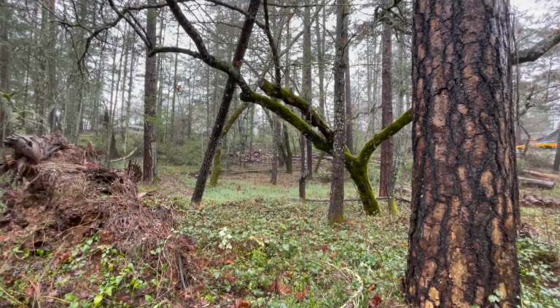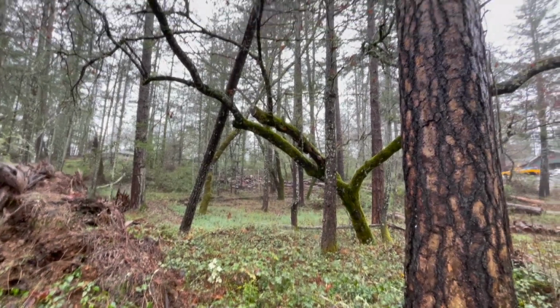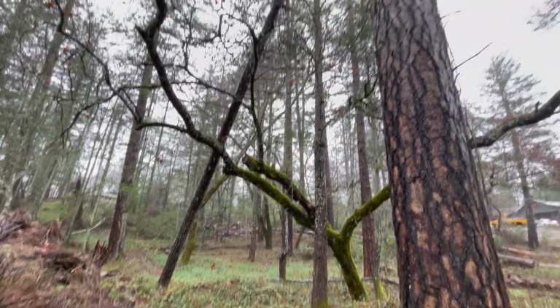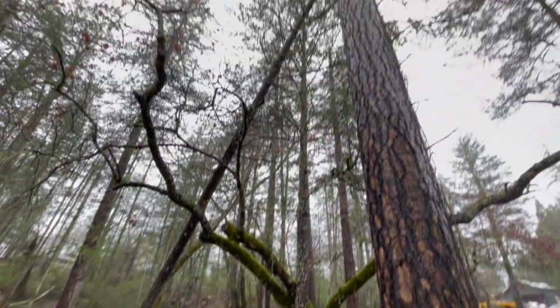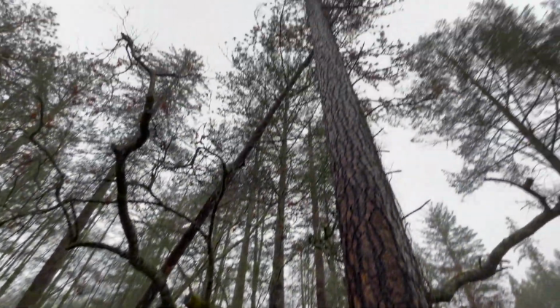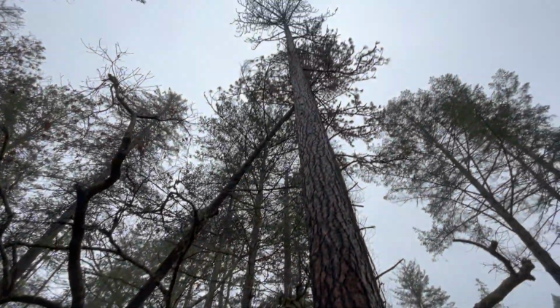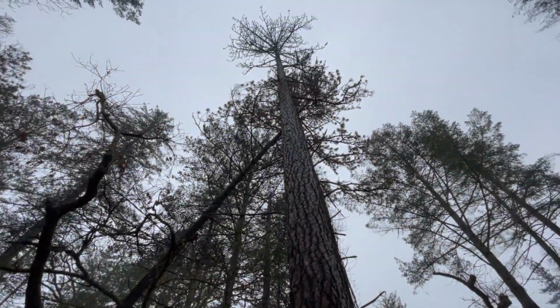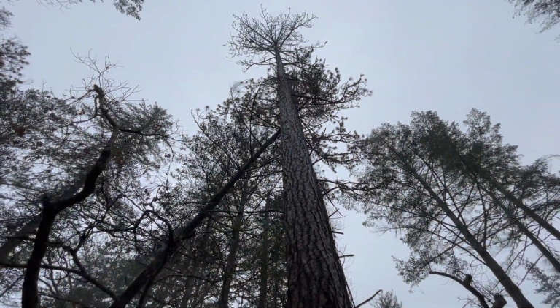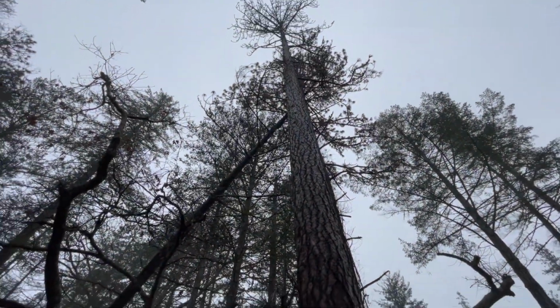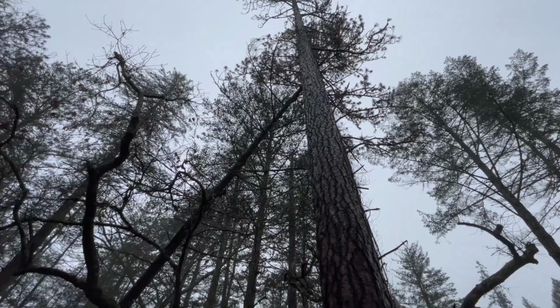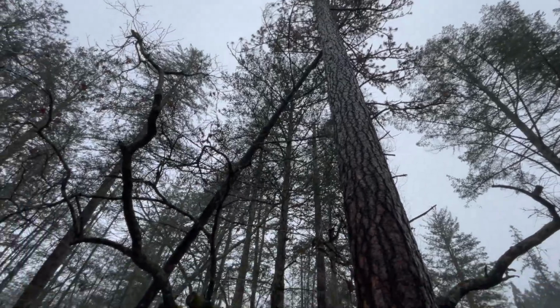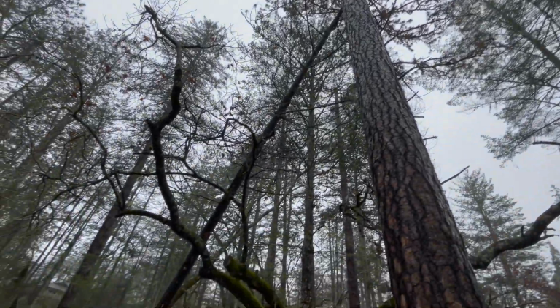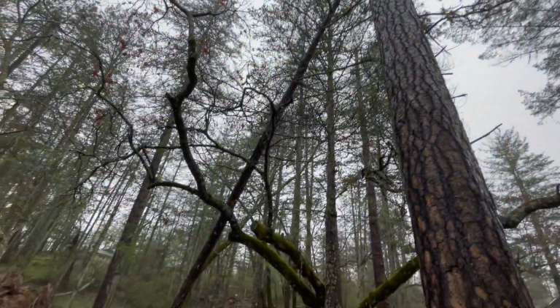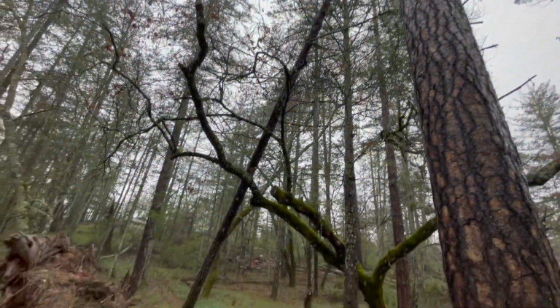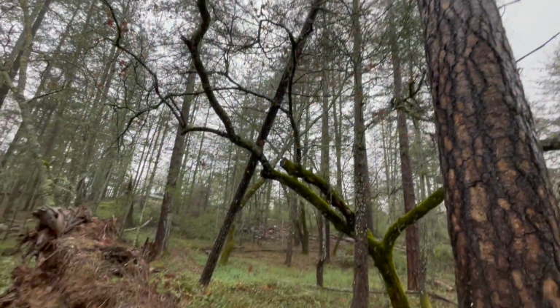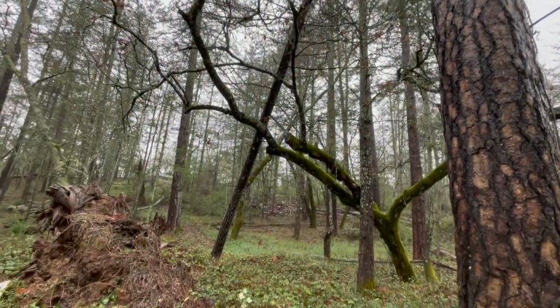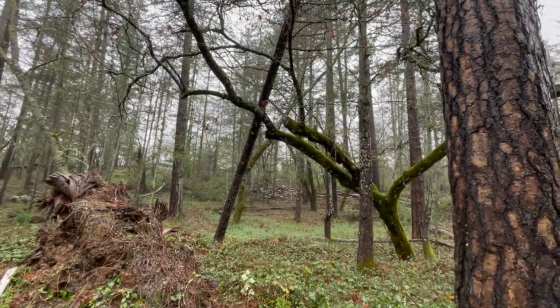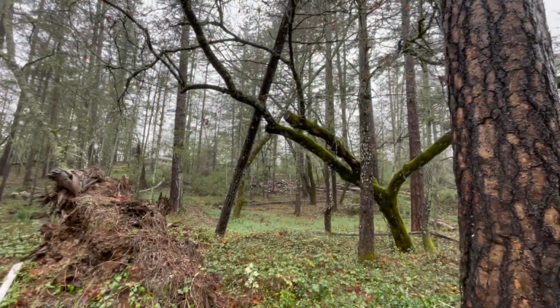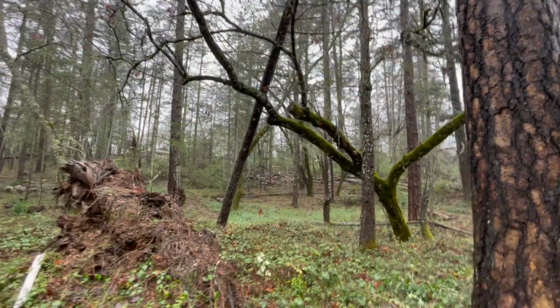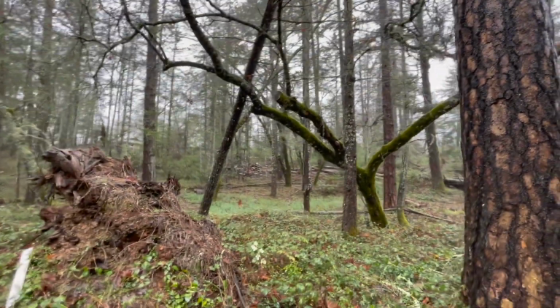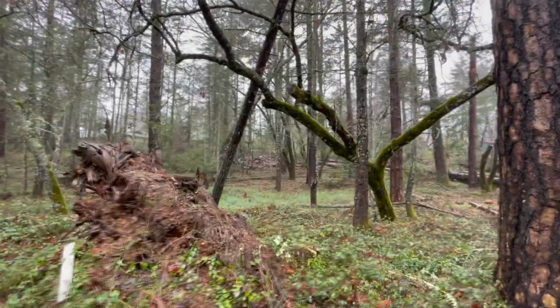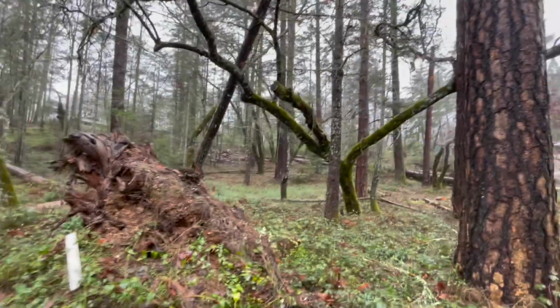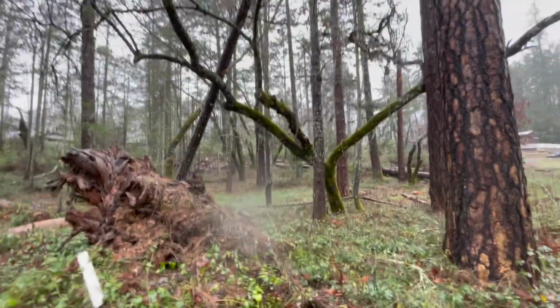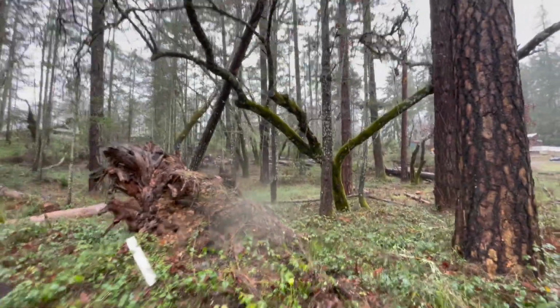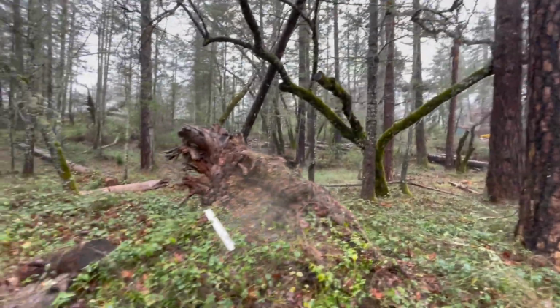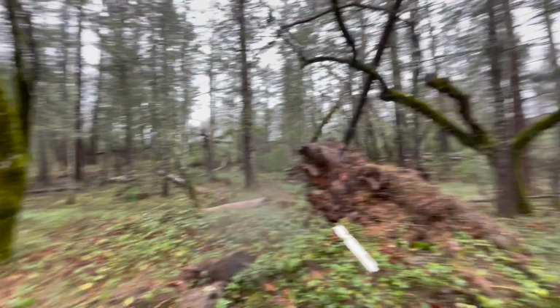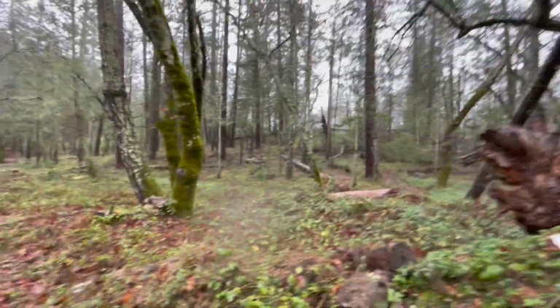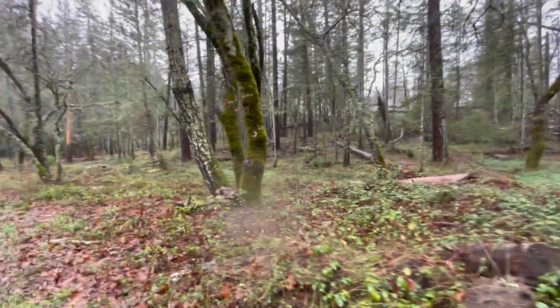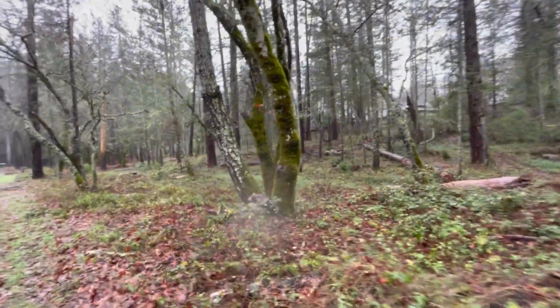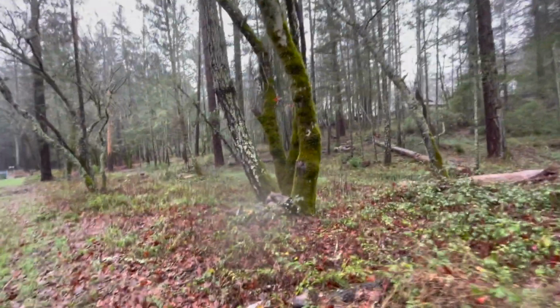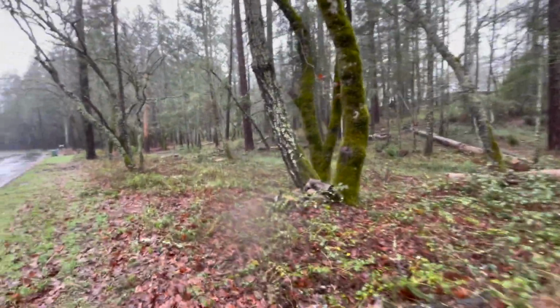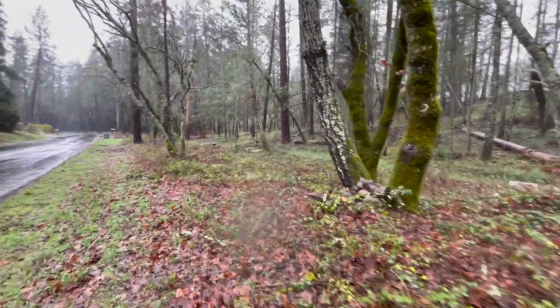Here right next to where I parked, I got a leaner. It's hung up in another tree — a Douglas fir. I can tell by the bark.